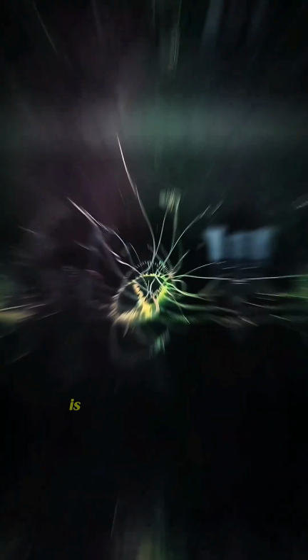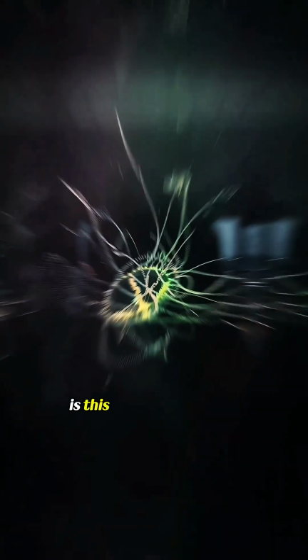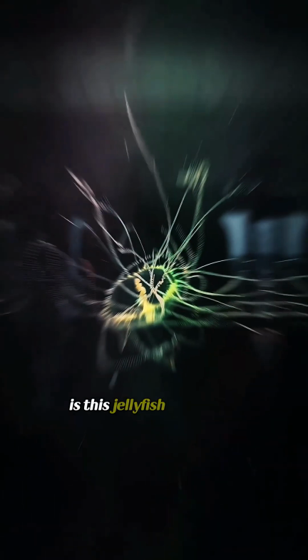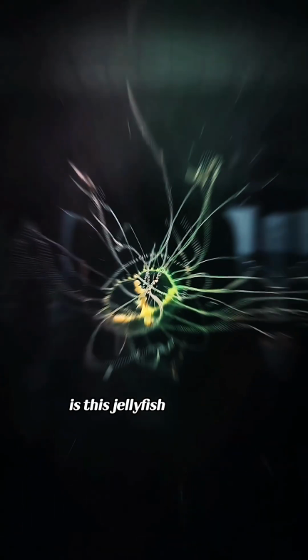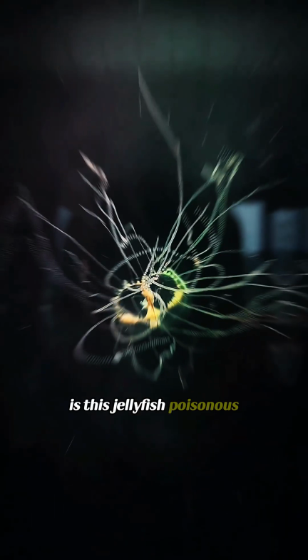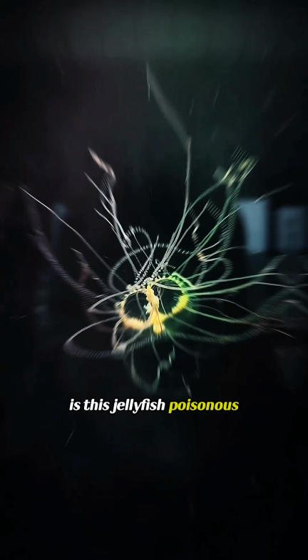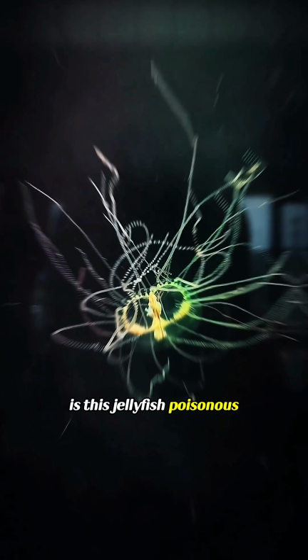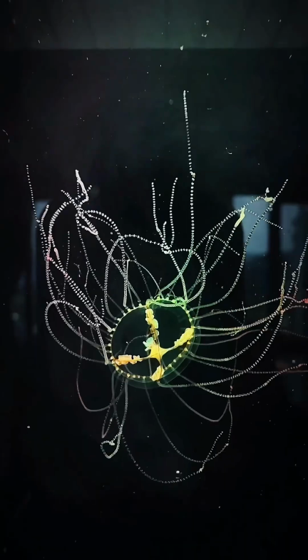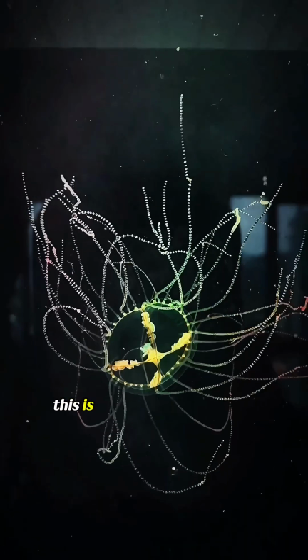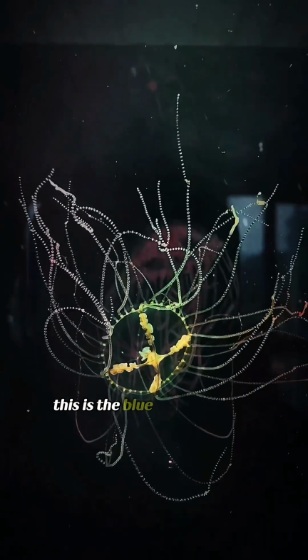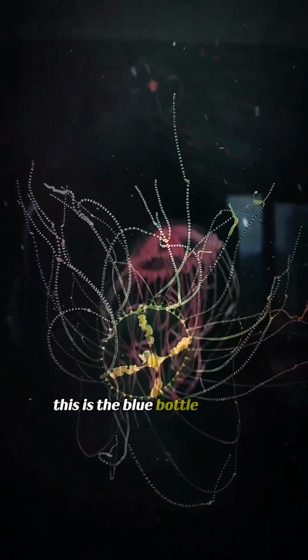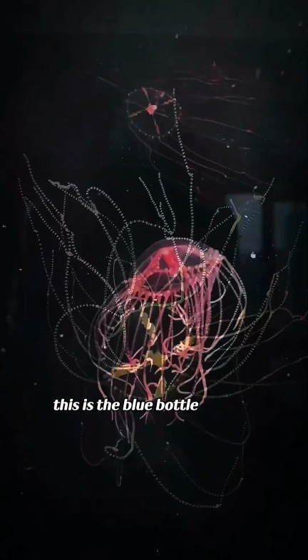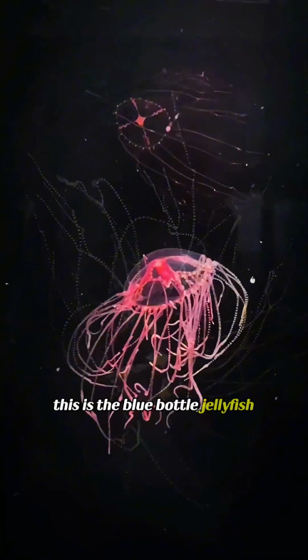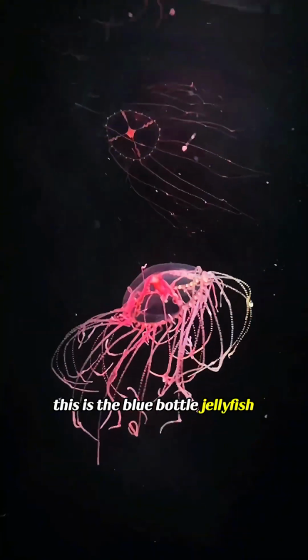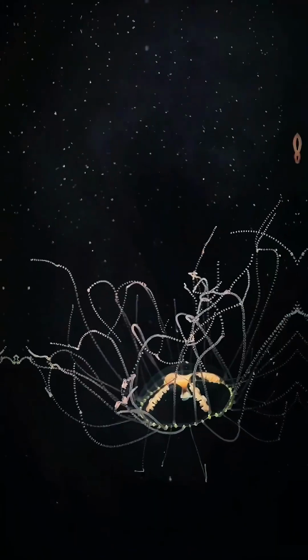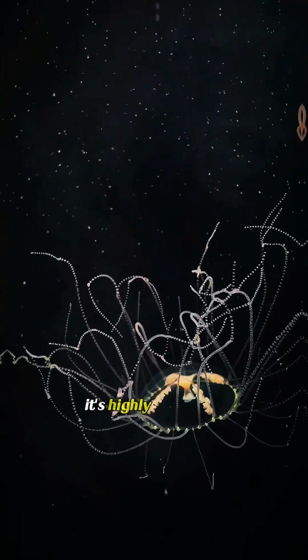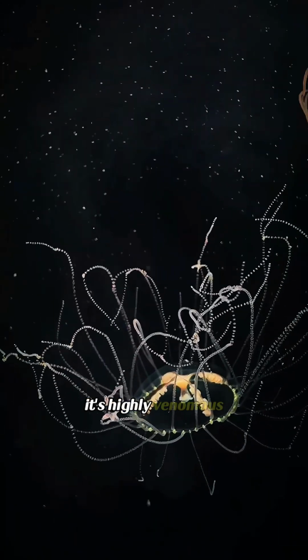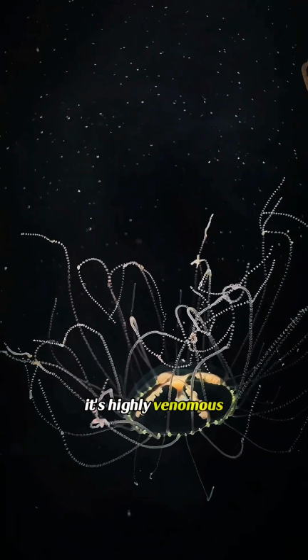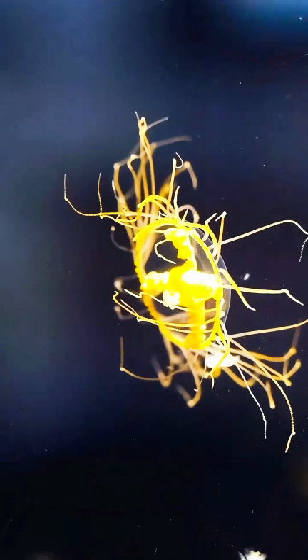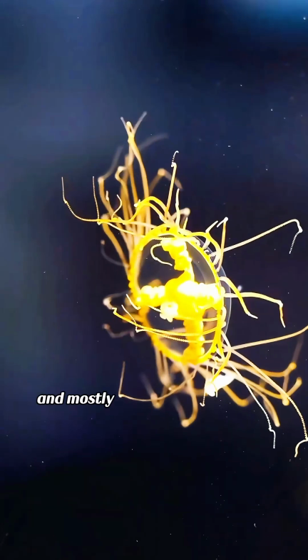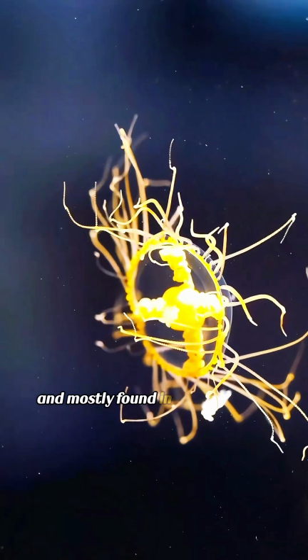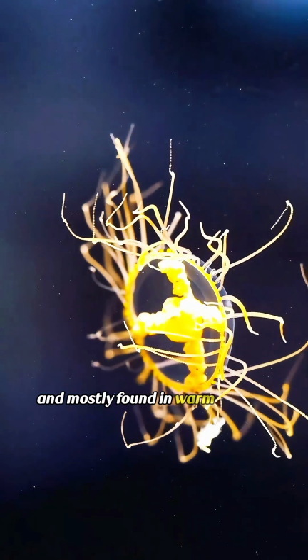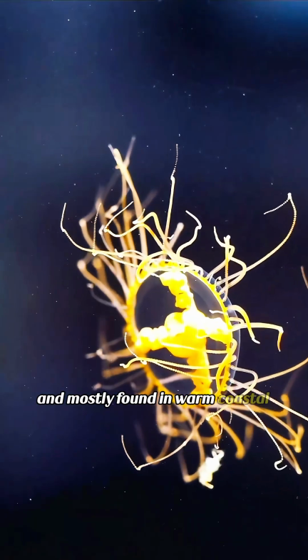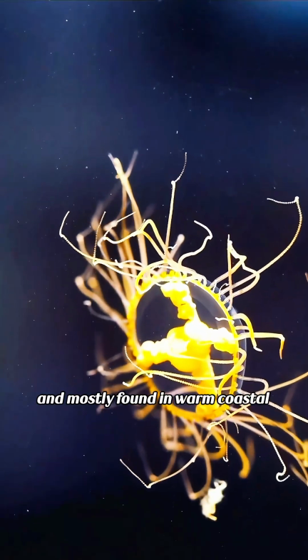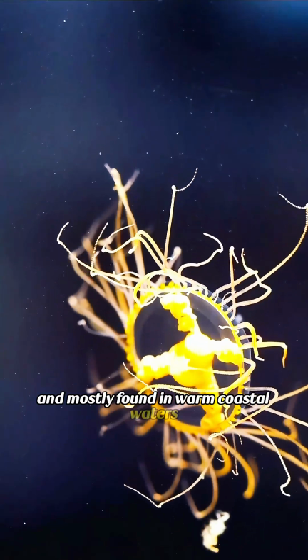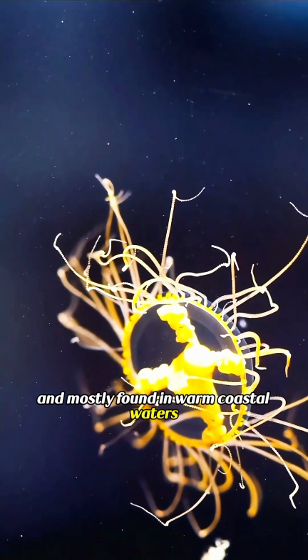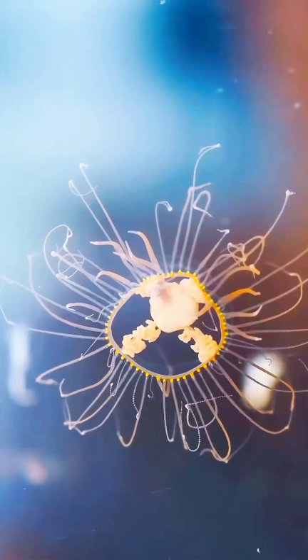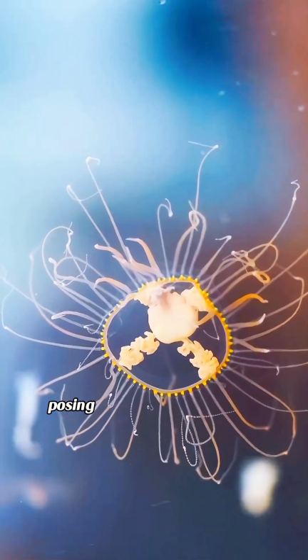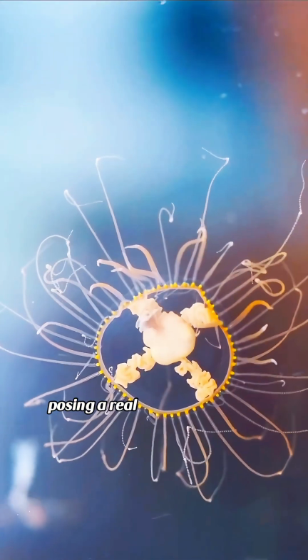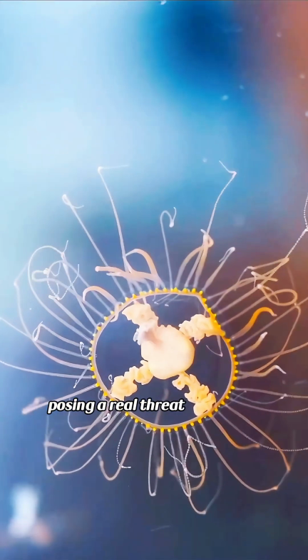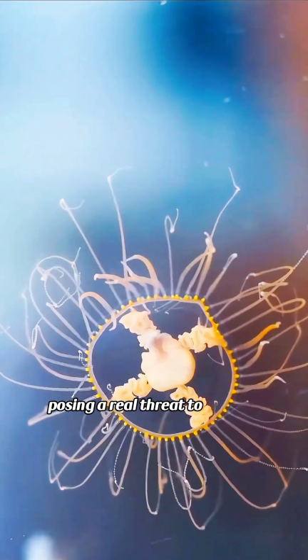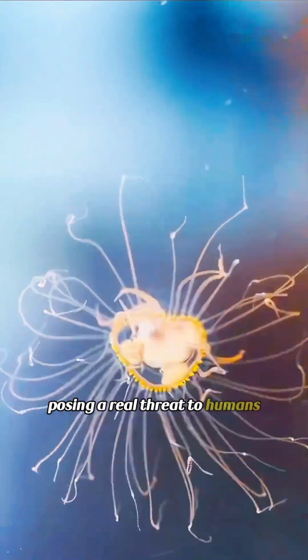Is this jellyfish poisonous? This is the blue bottle jellyfish. It's highly venomous, and mostly found in warm coastal waters, causing a real threat to humans.